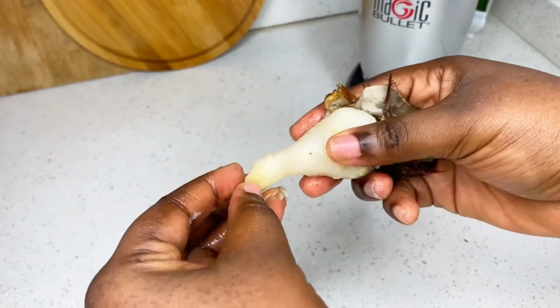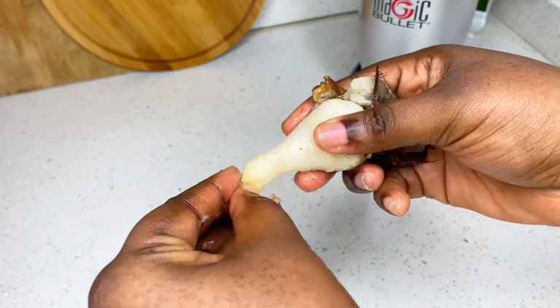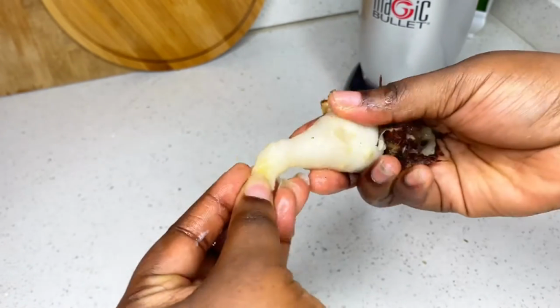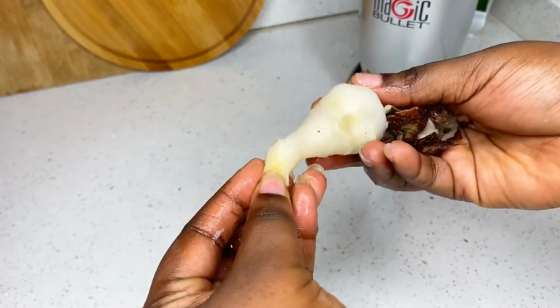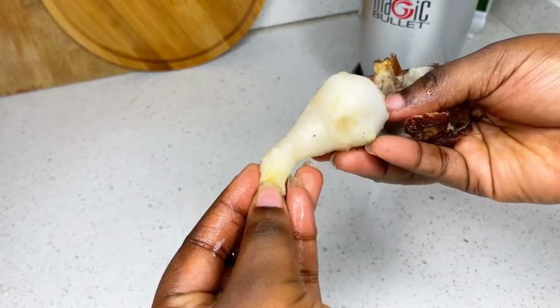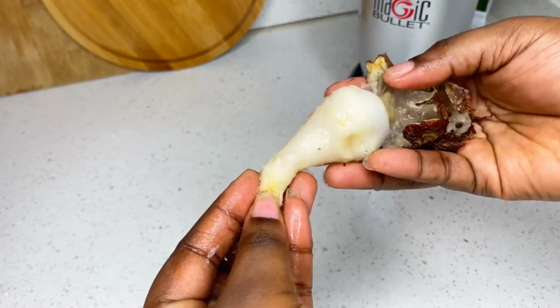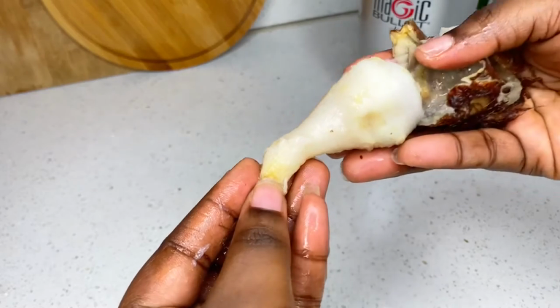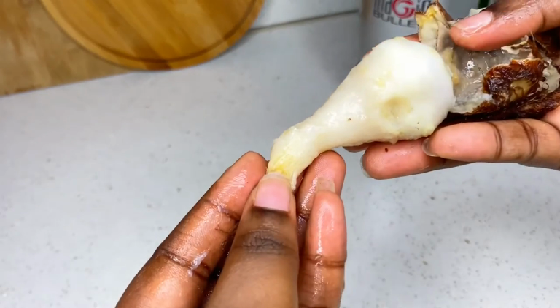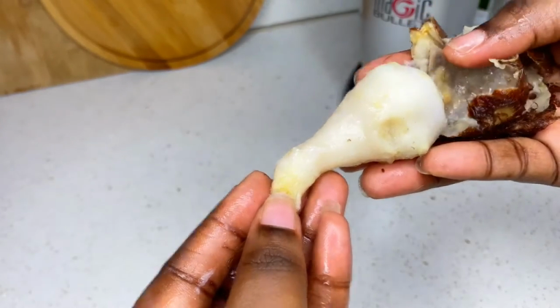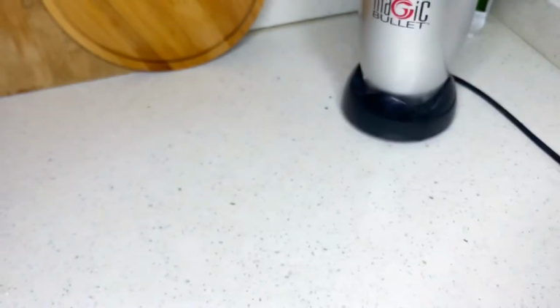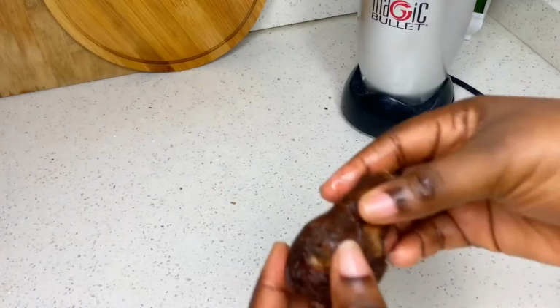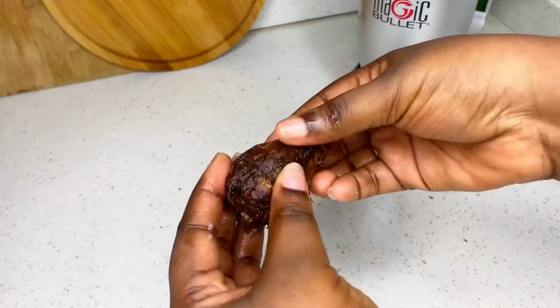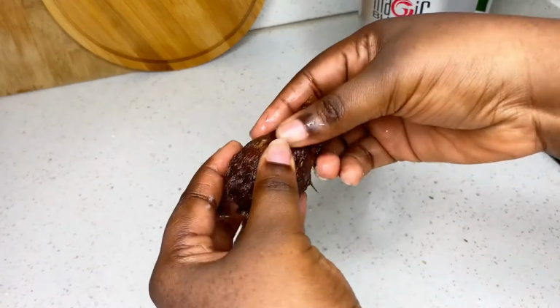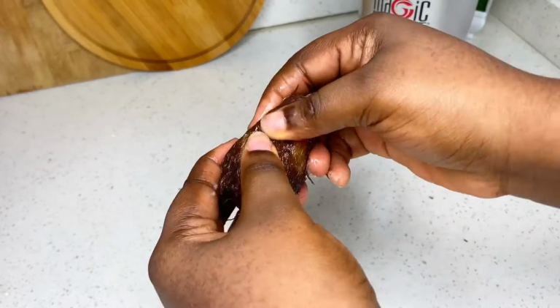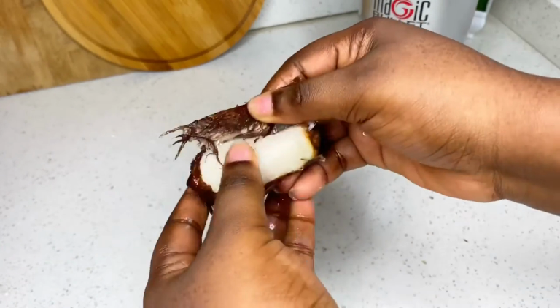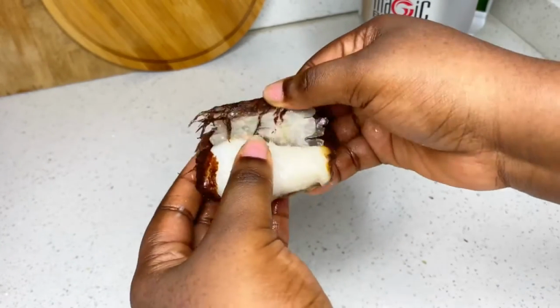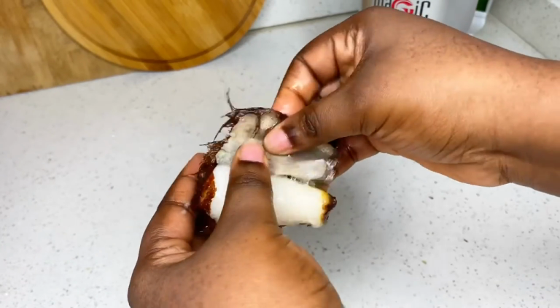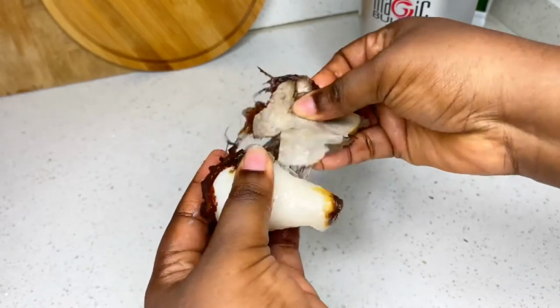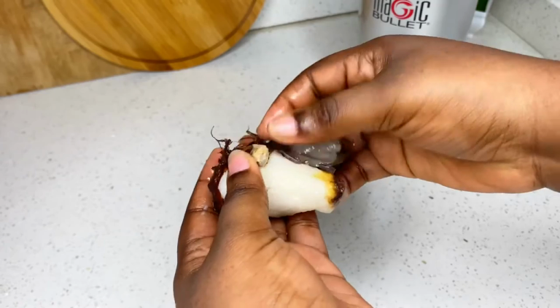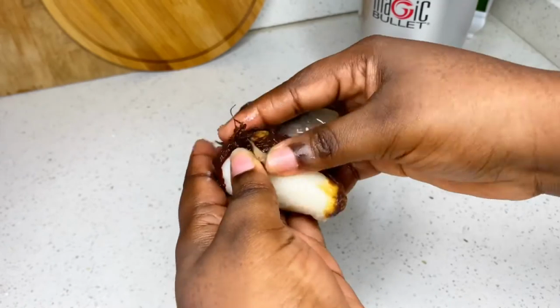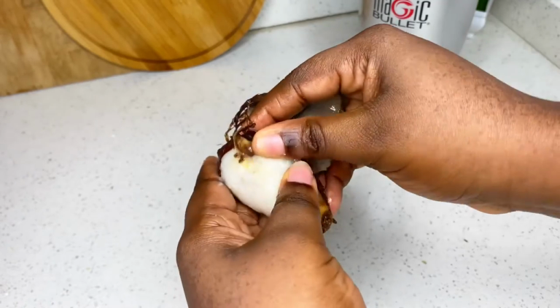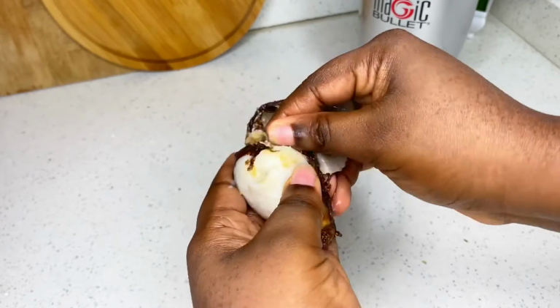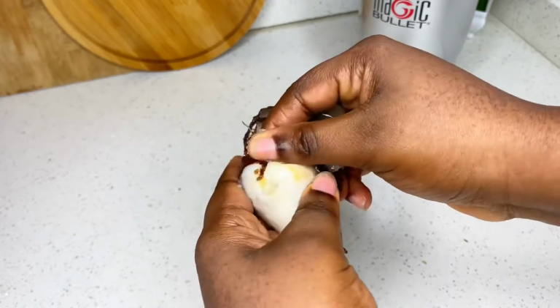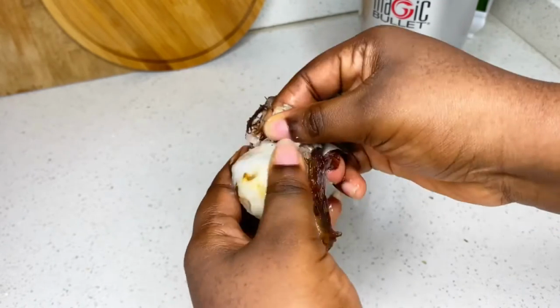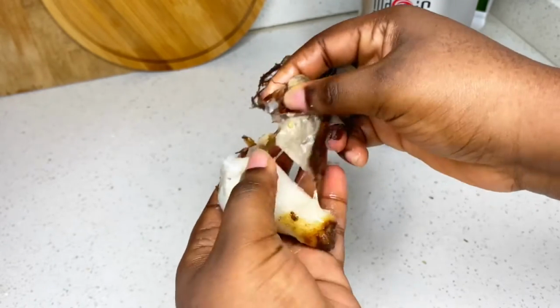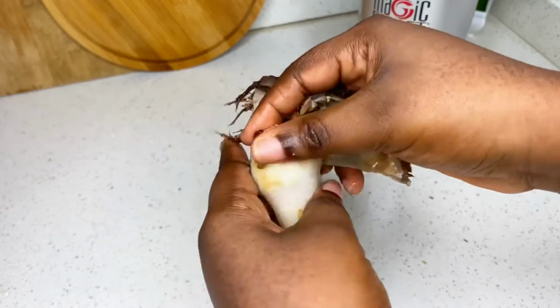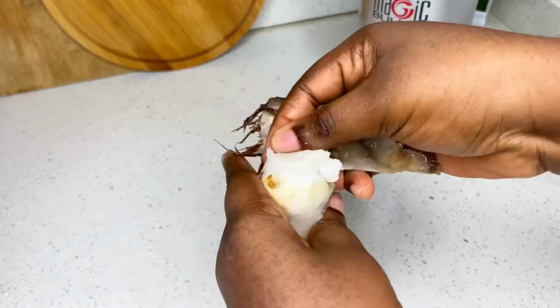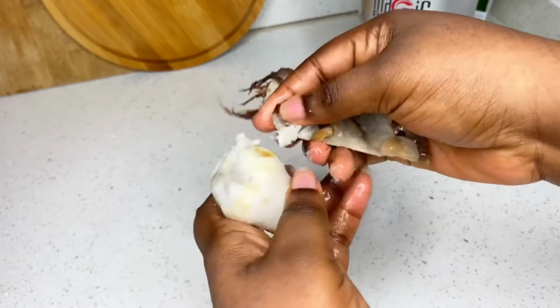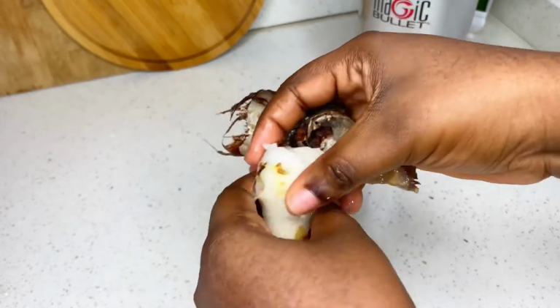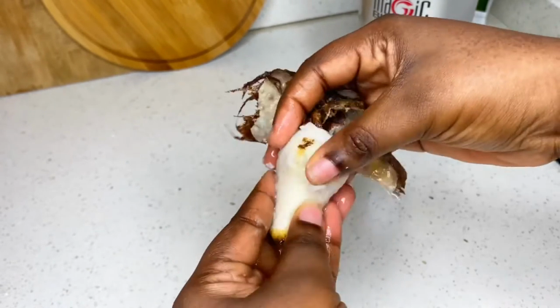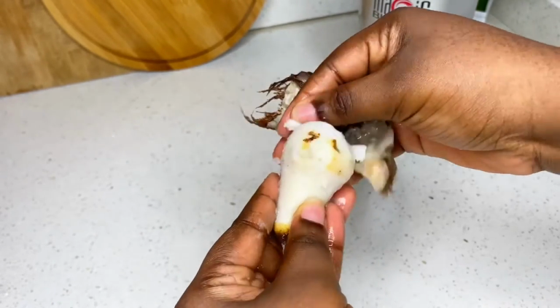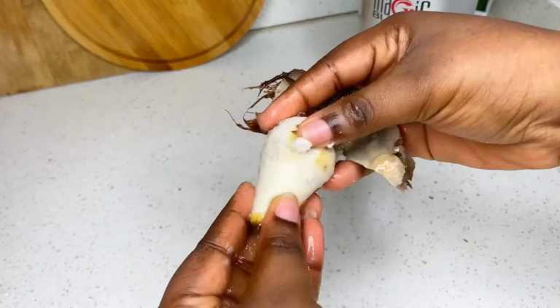We're going to do that and I'll repeat it and show you another kukuyam. It's so easy to remove — you won't have any difficulty removing it once it's properly boiled.